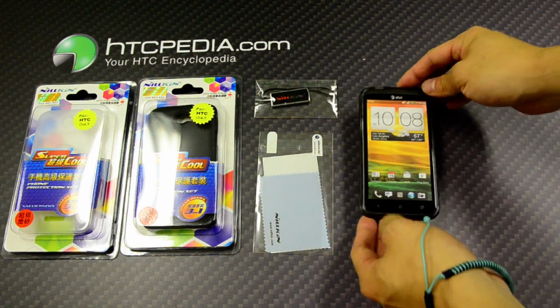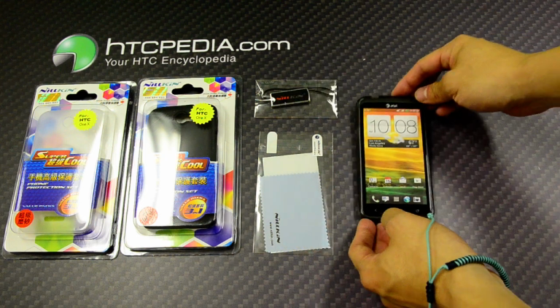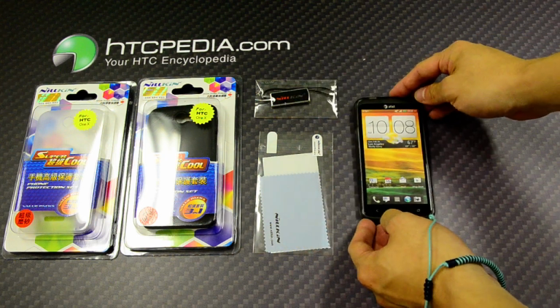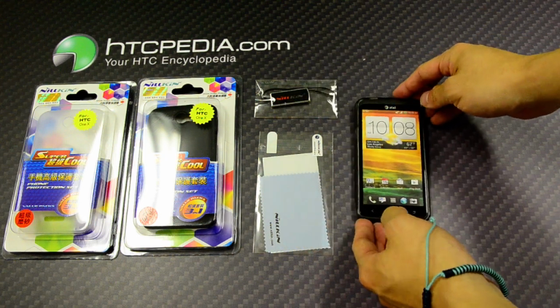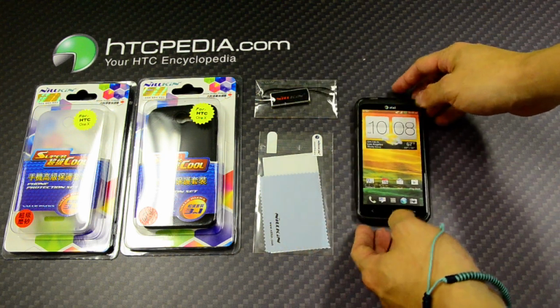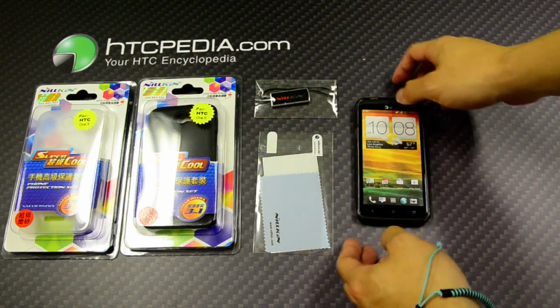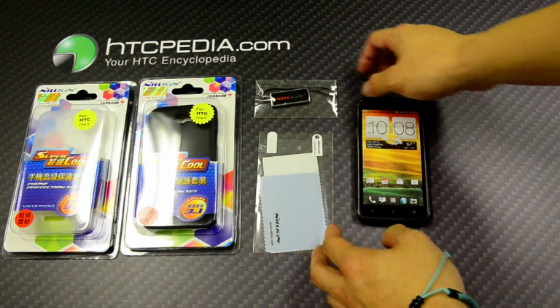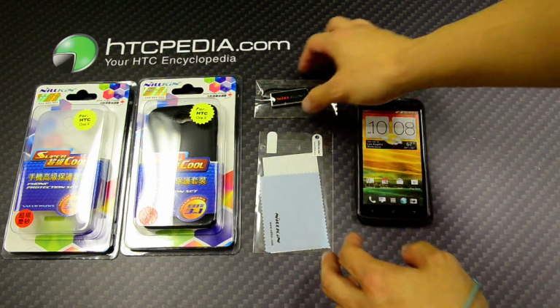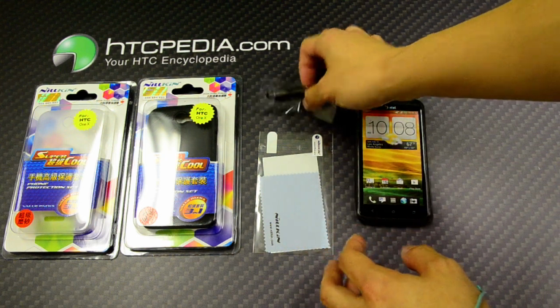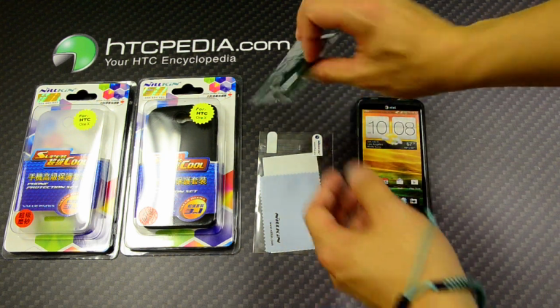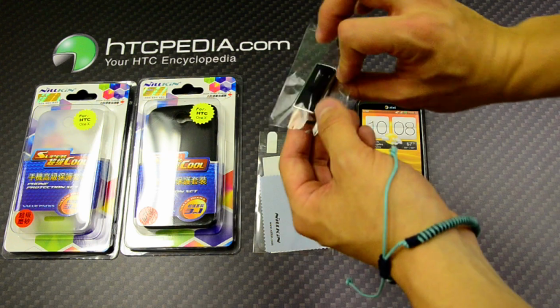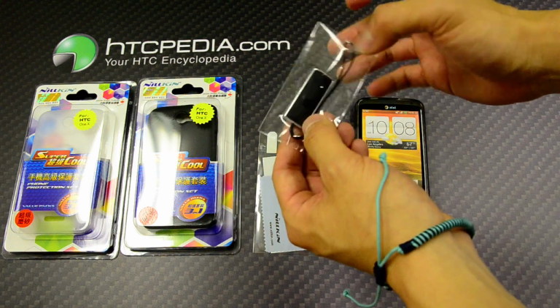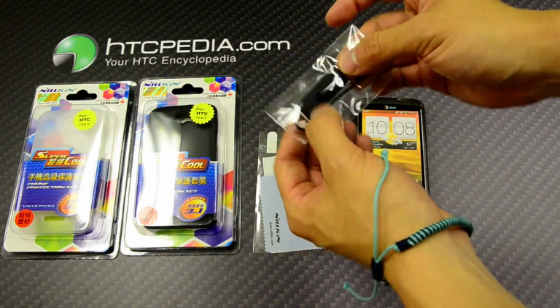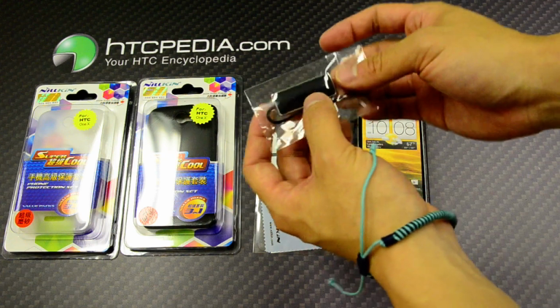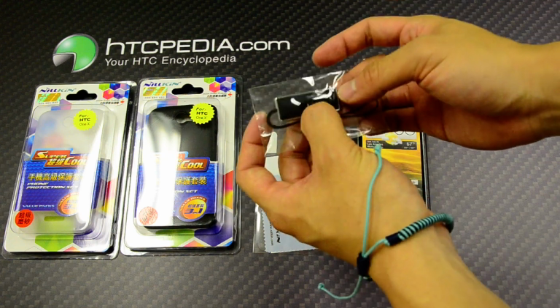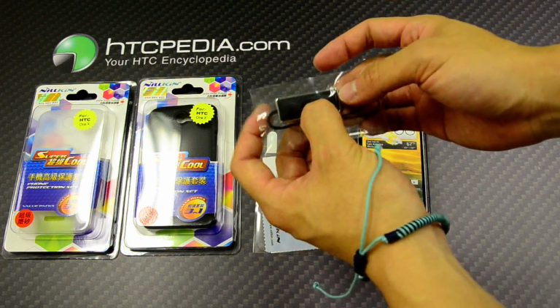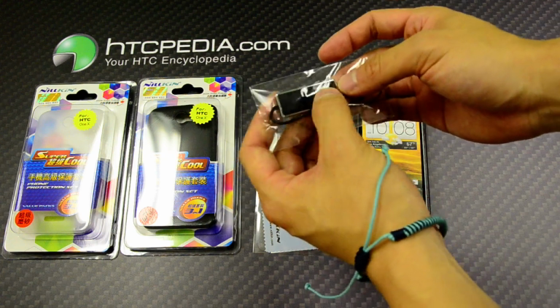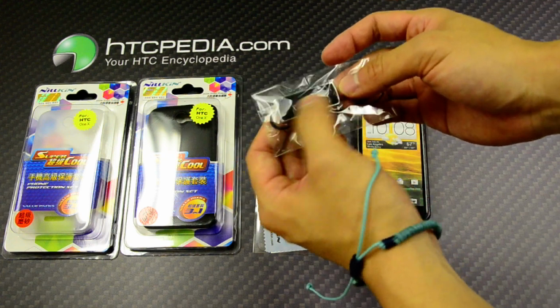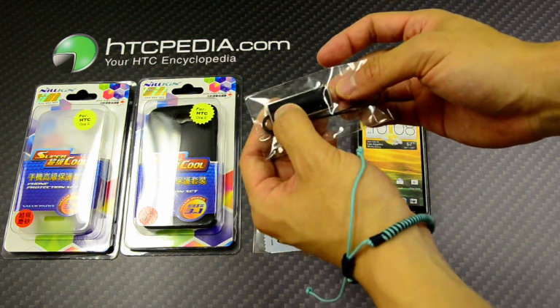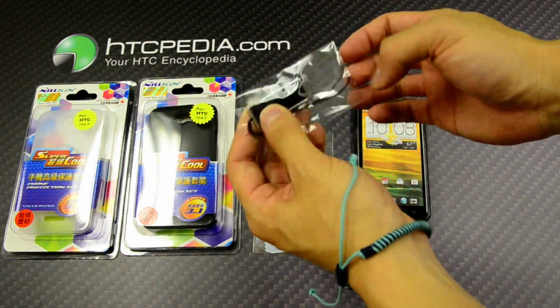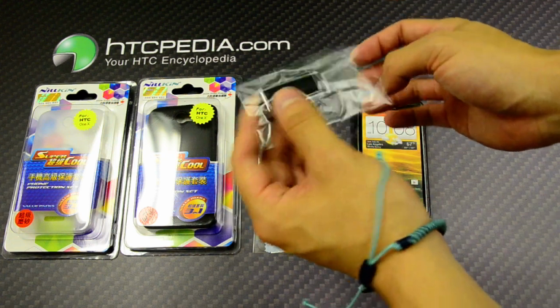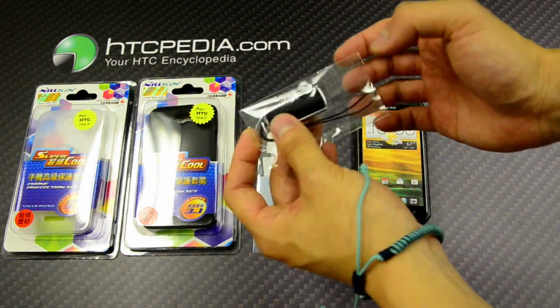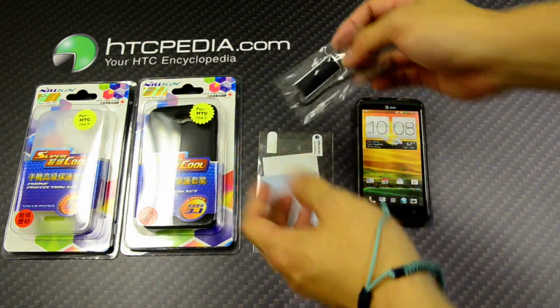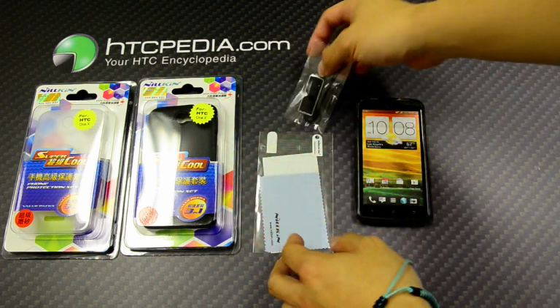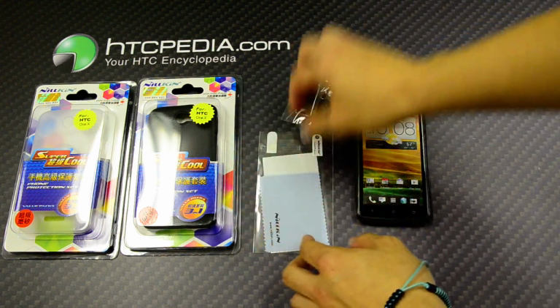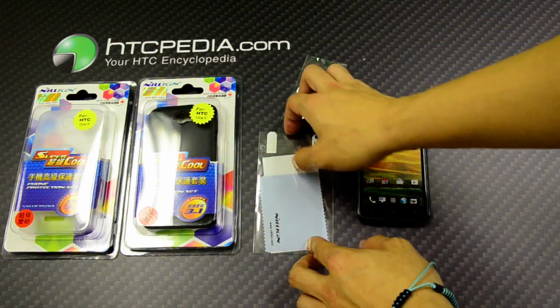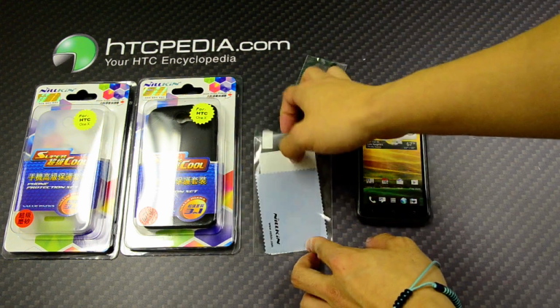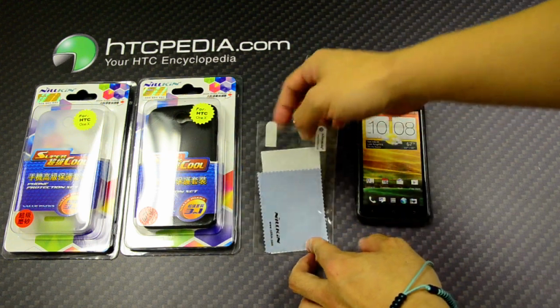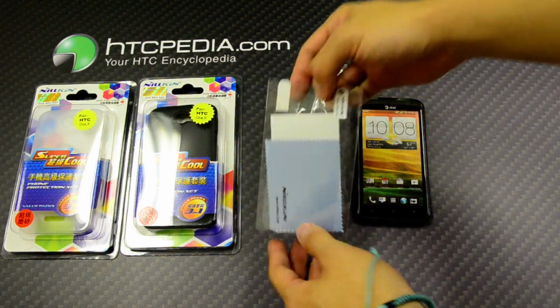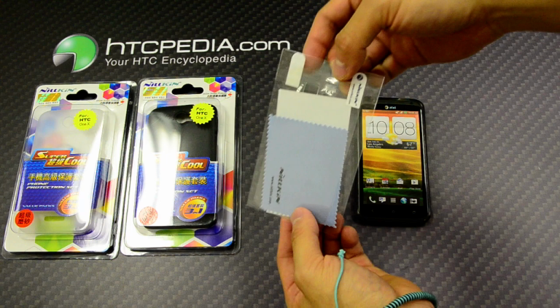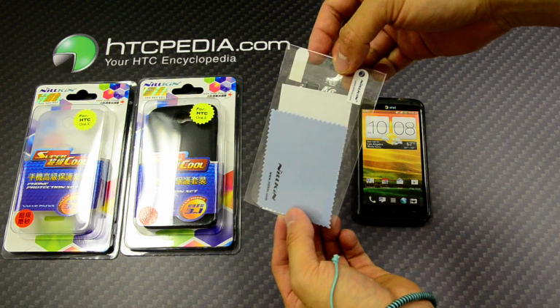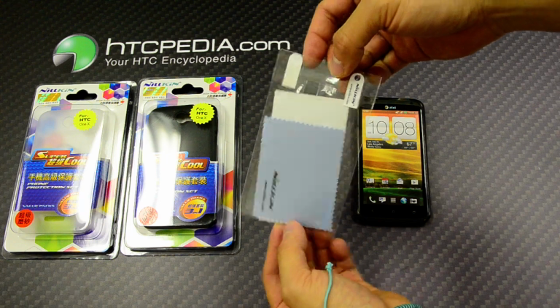Also included in the box, Nillkin has provided a screen wipe and also a screen protector.